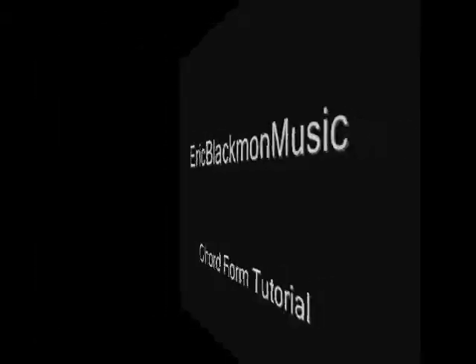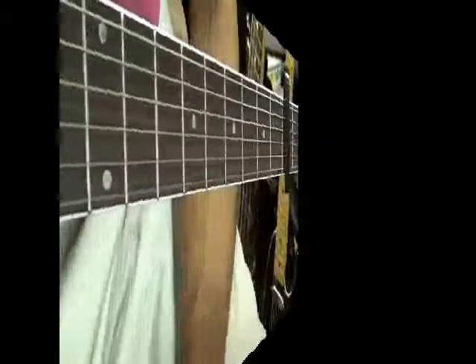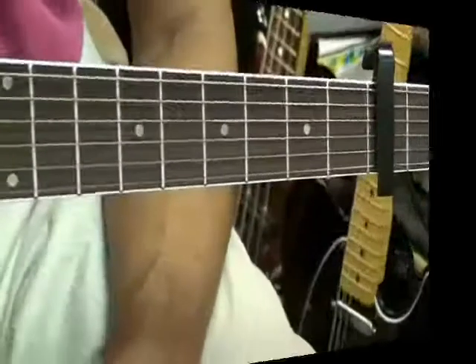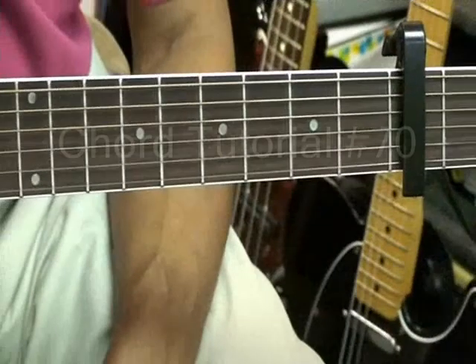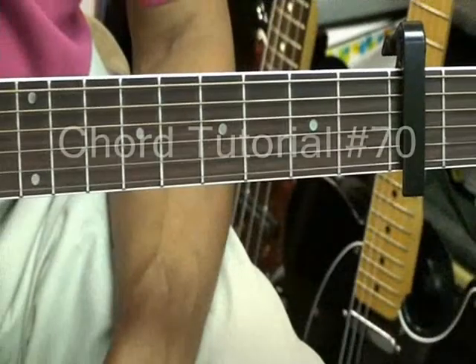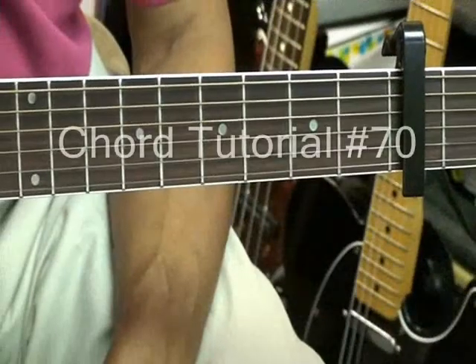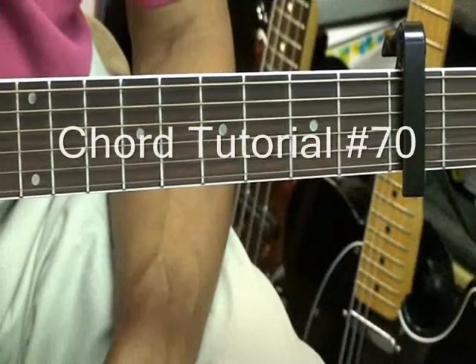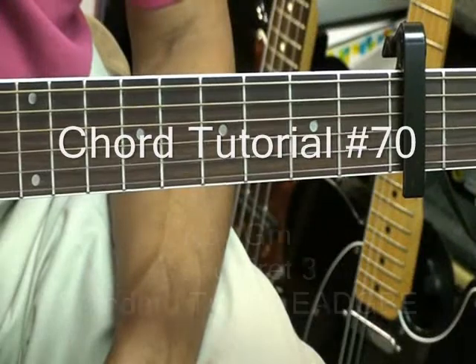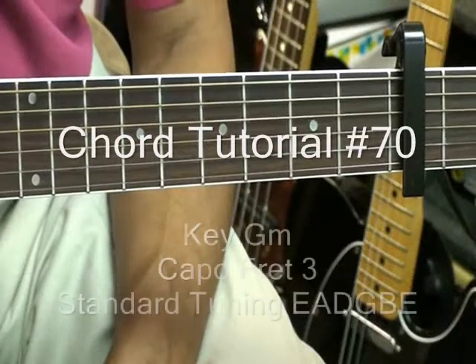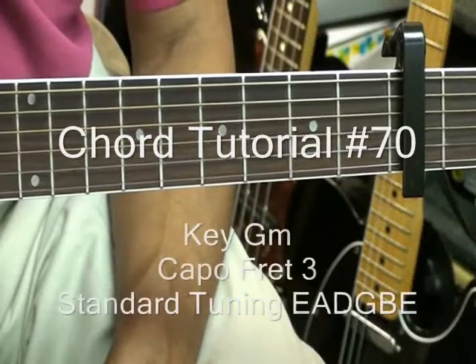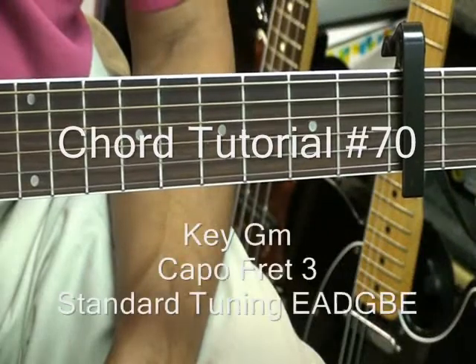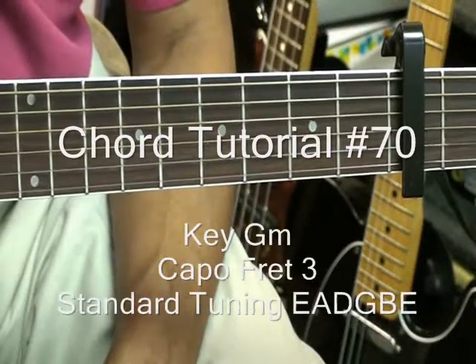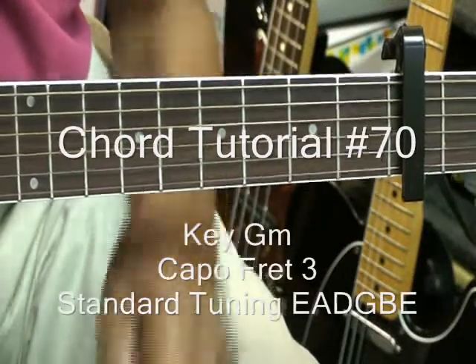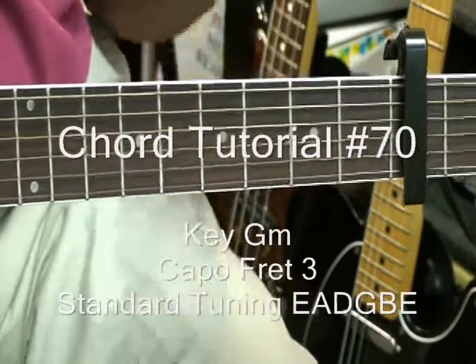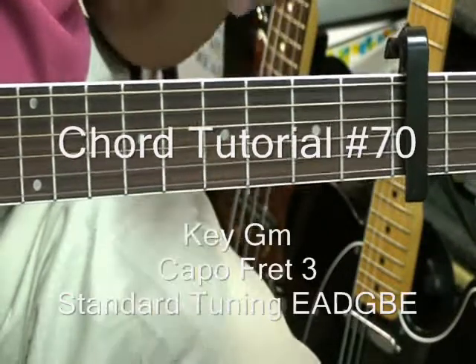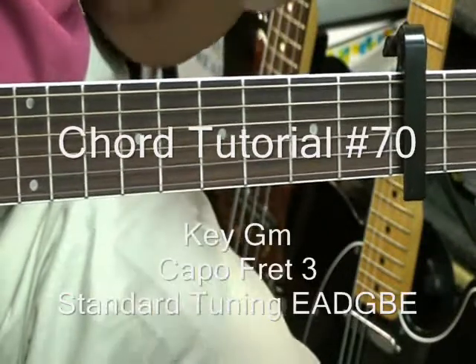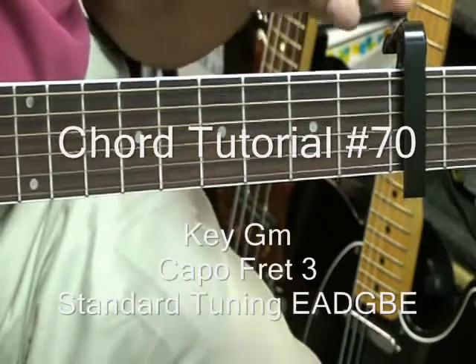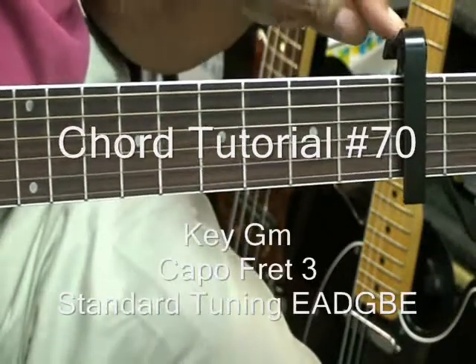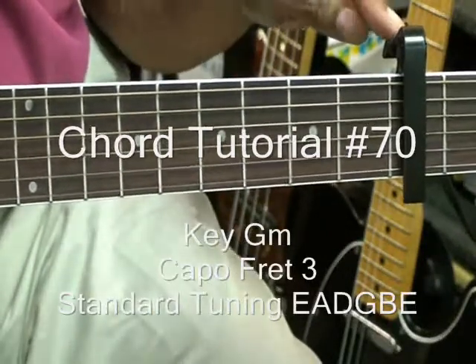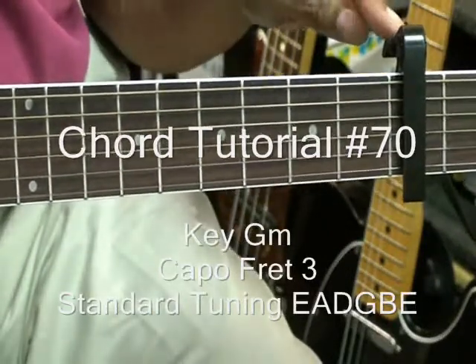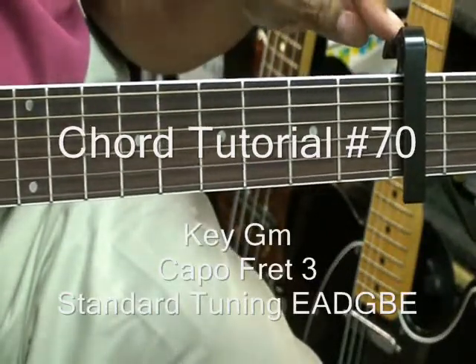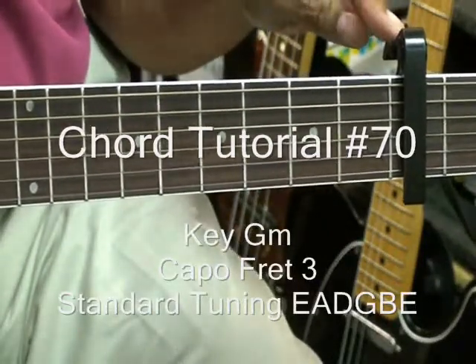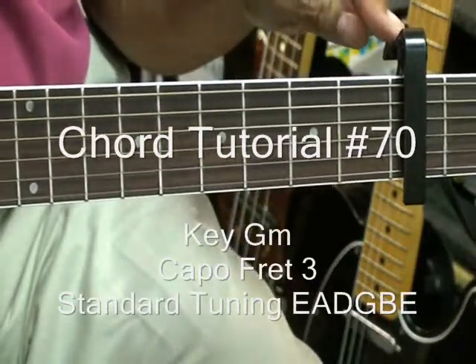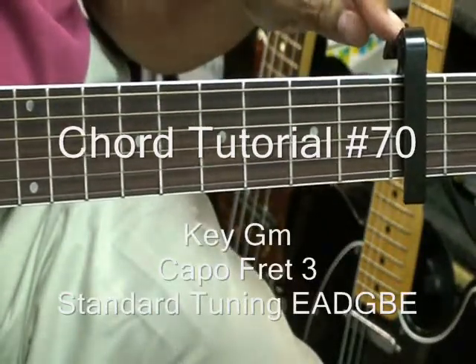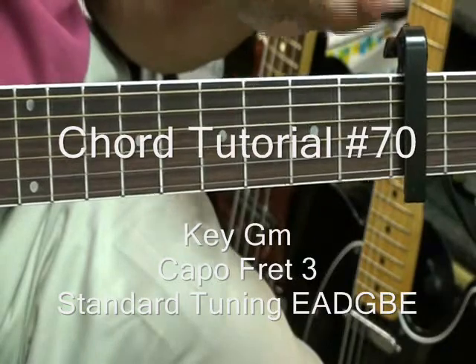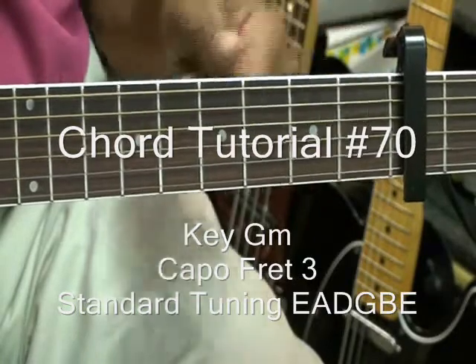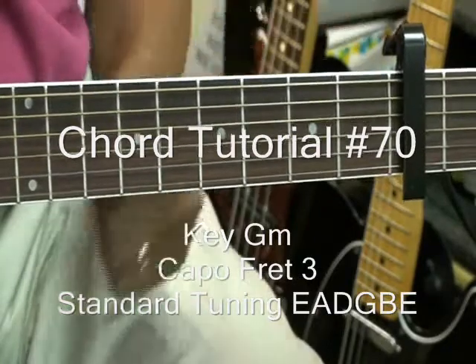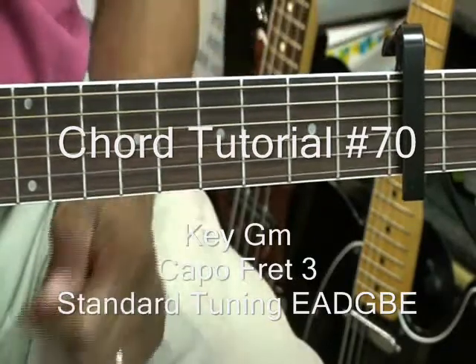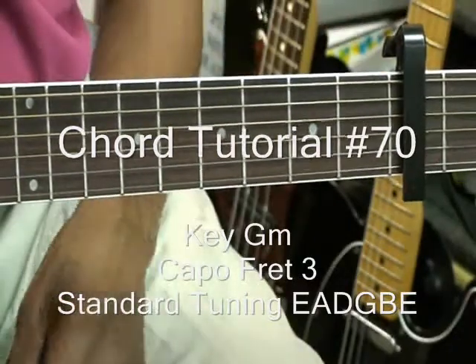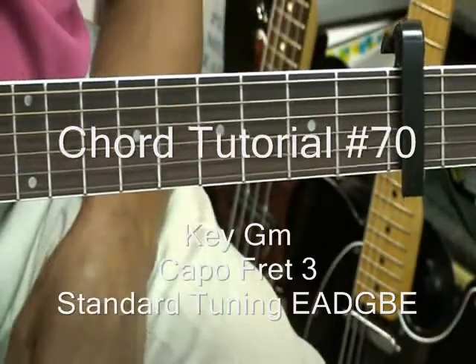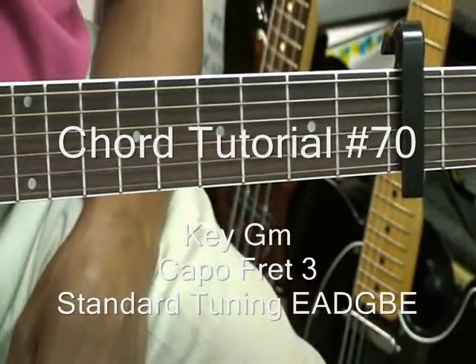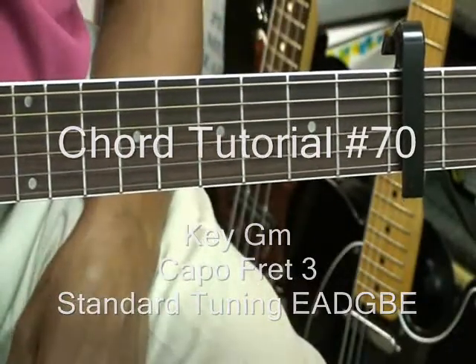Hi, and welcome to chord tutorial number 70. We've got the capo at the third fret, and the guitar is in standard tuning.